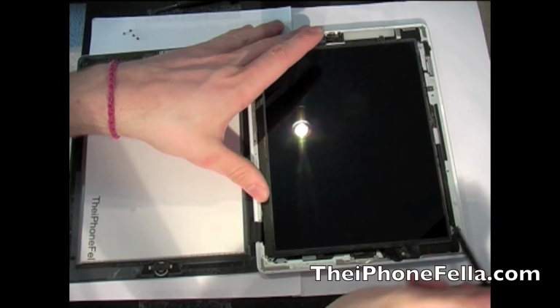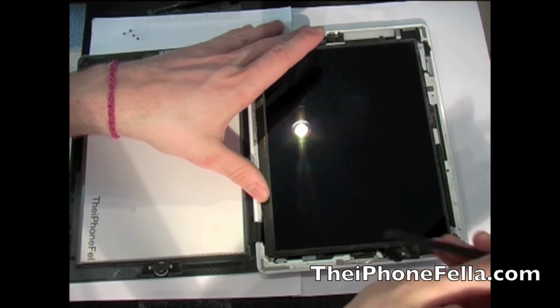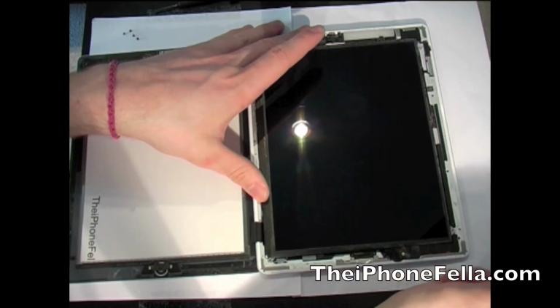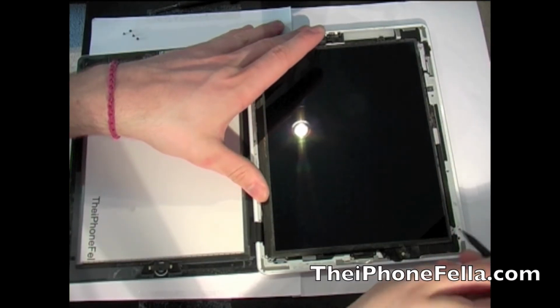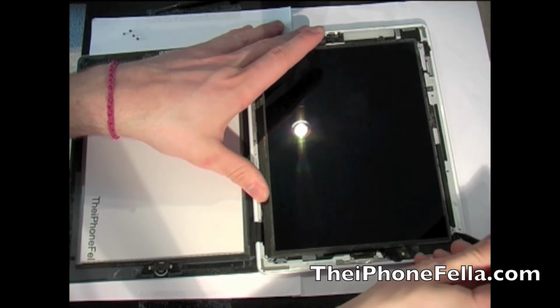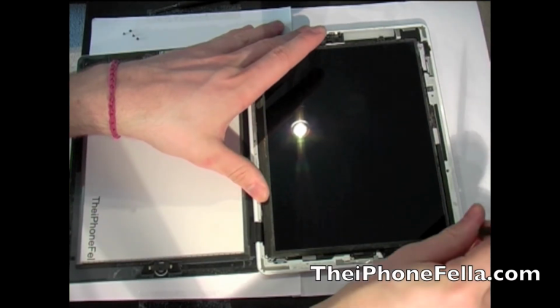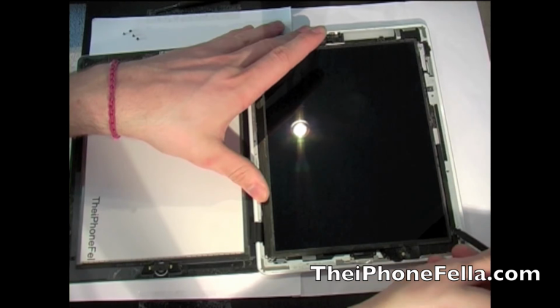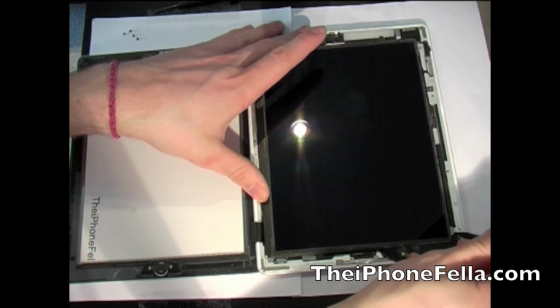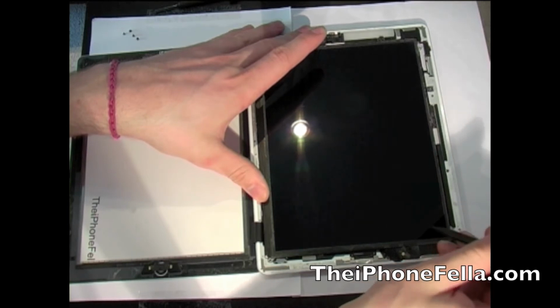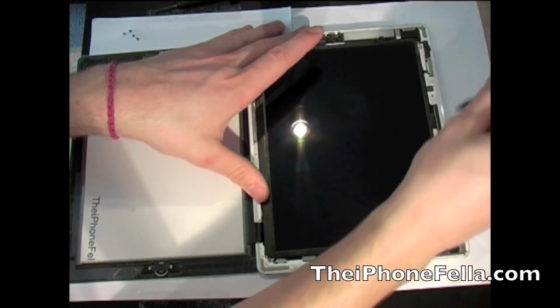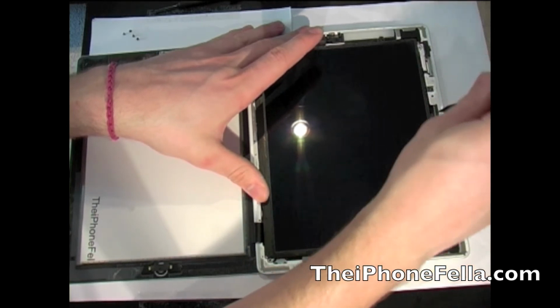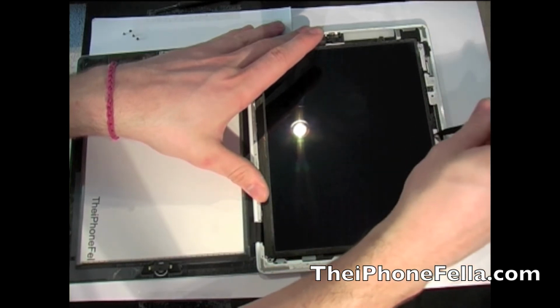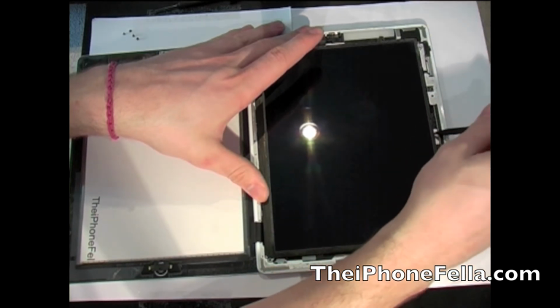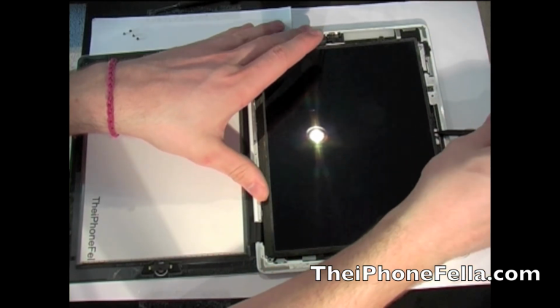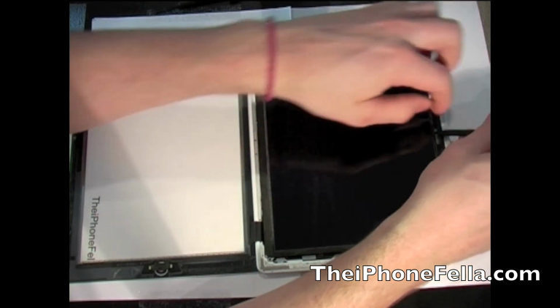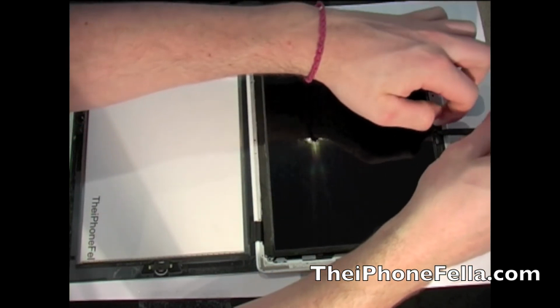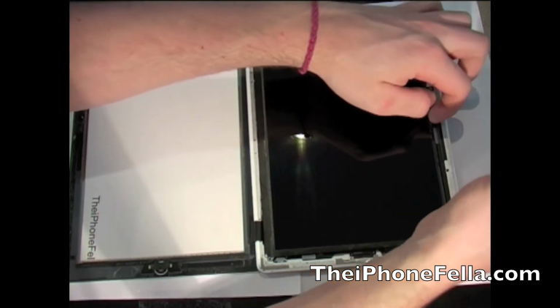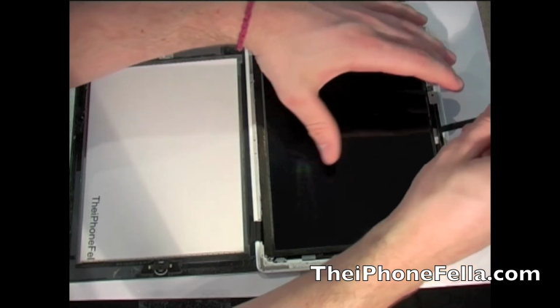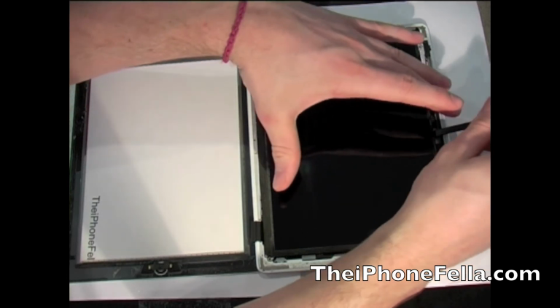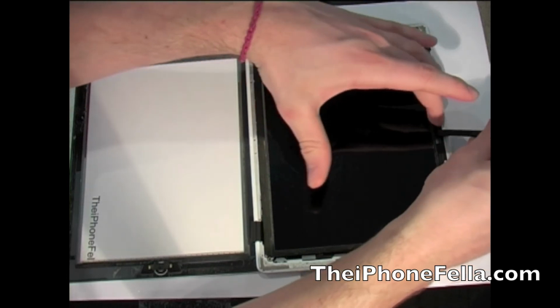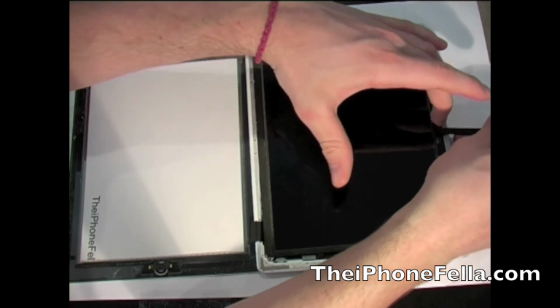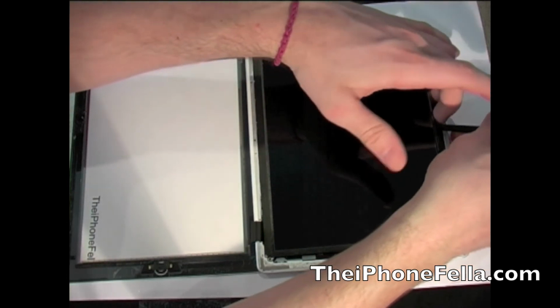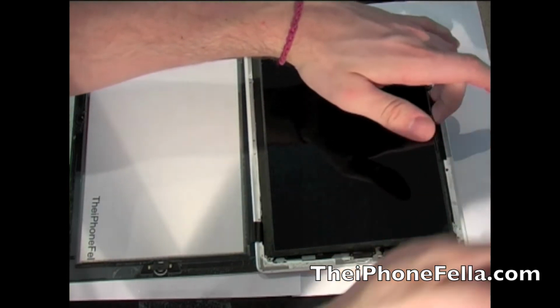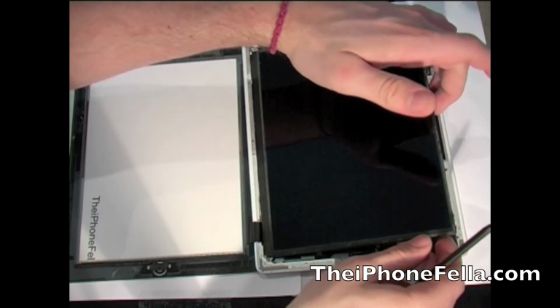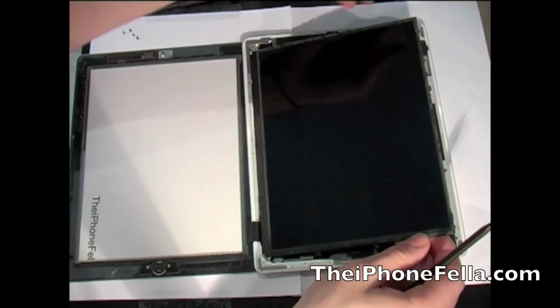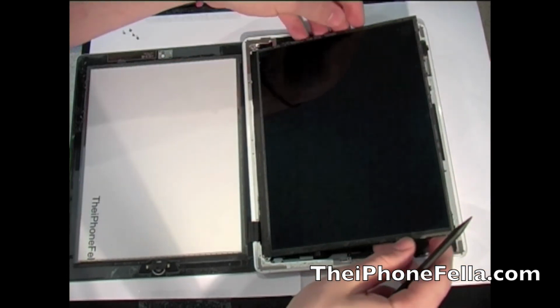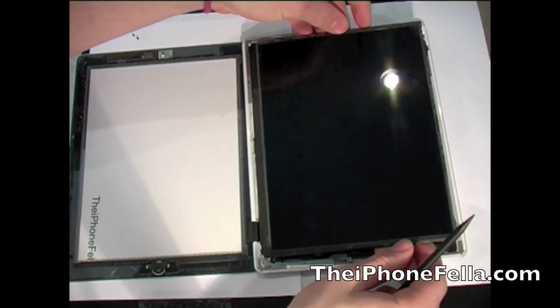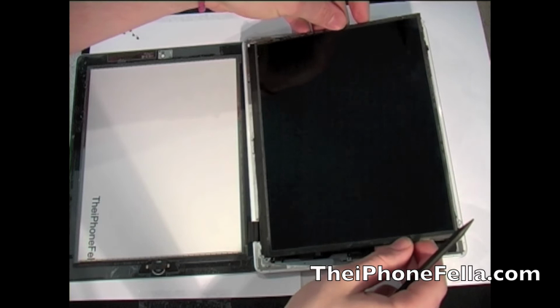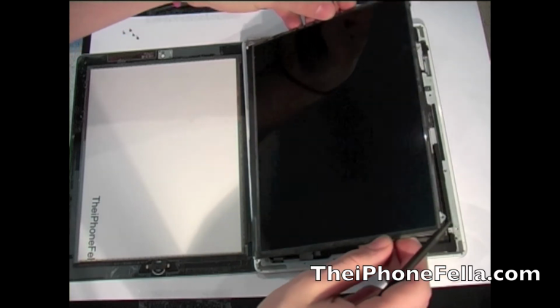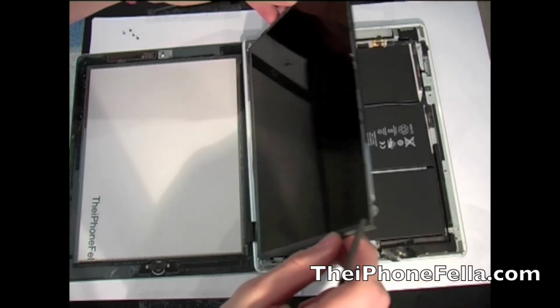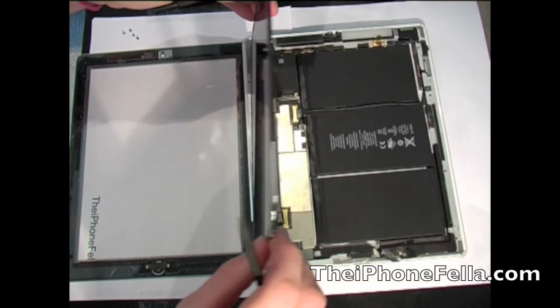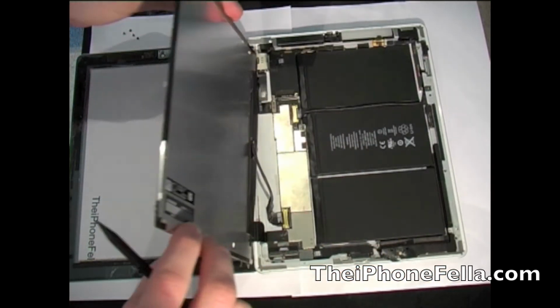I am now going to use this plastic pry tool to lift the screen out of place. Be careful when doing this because these screens can be delicate. I am just going to flip the screen out onto the digitizer as it is still attached to the main logic board.